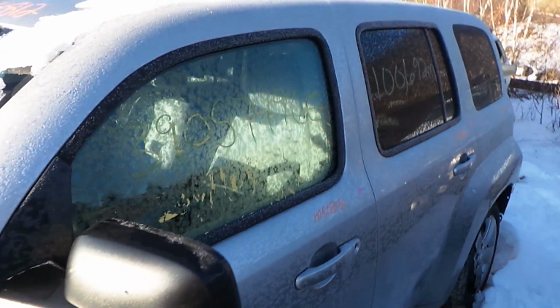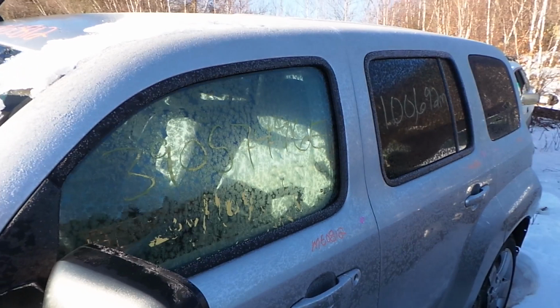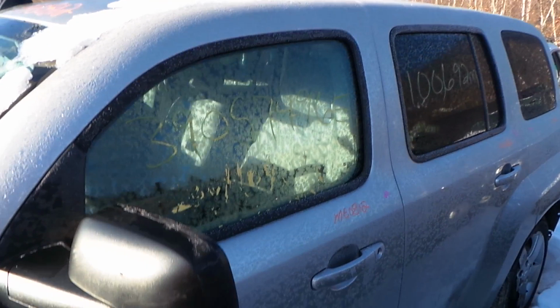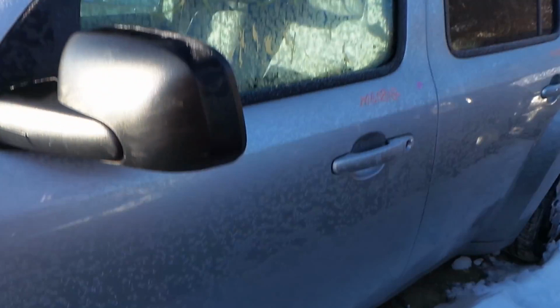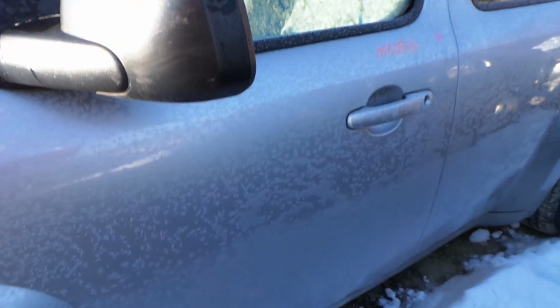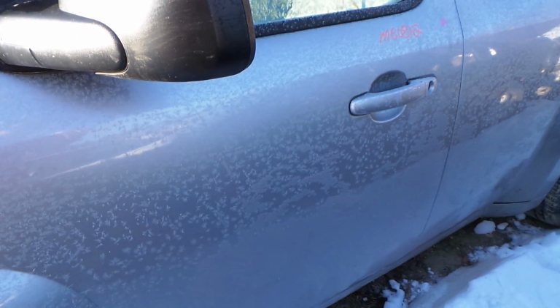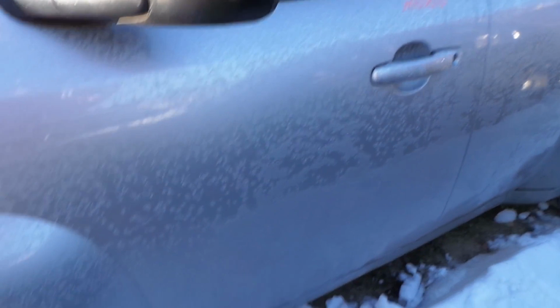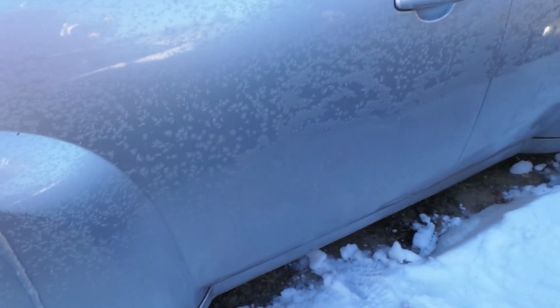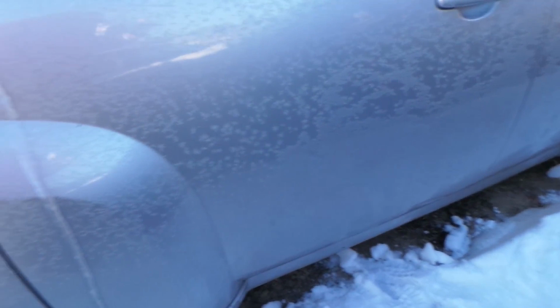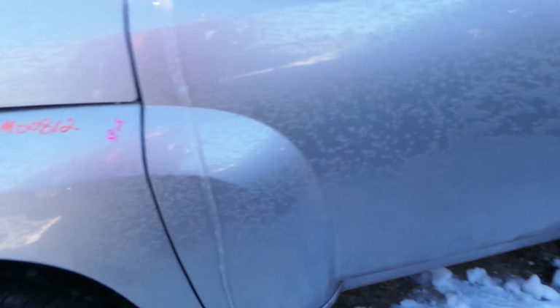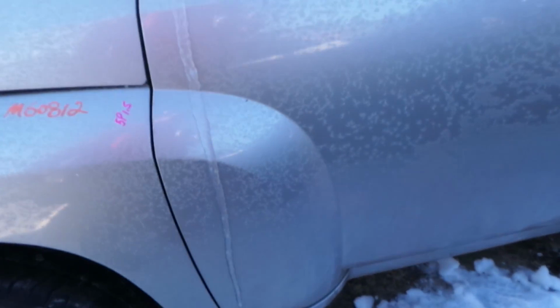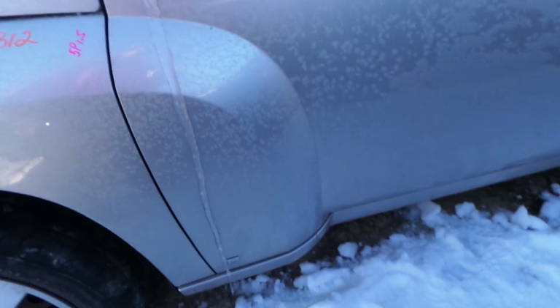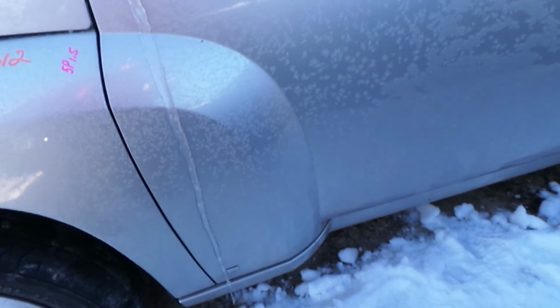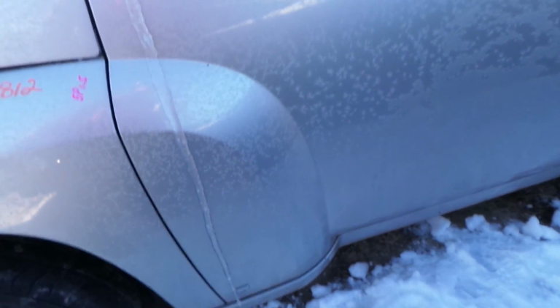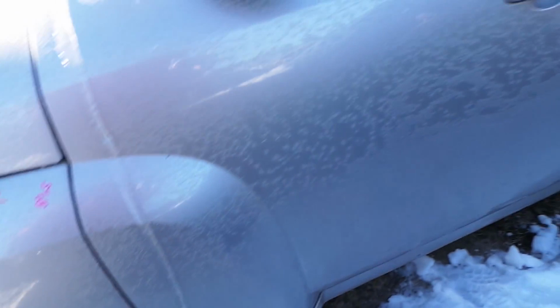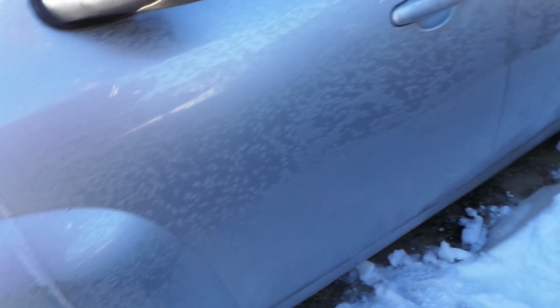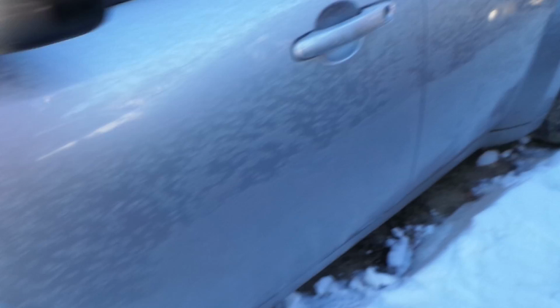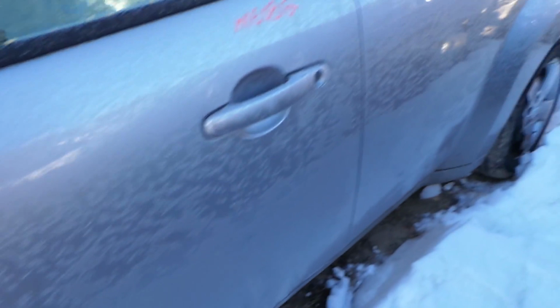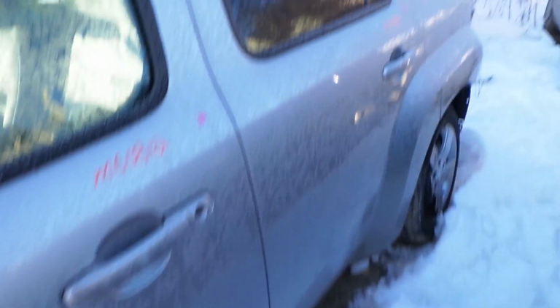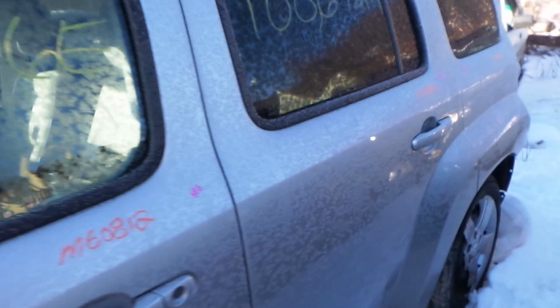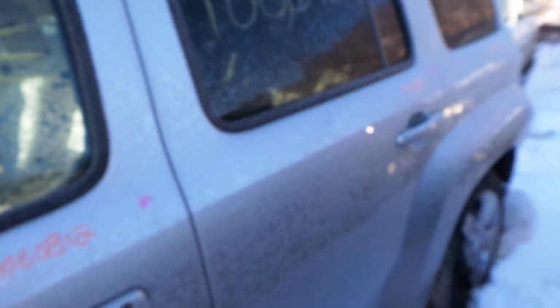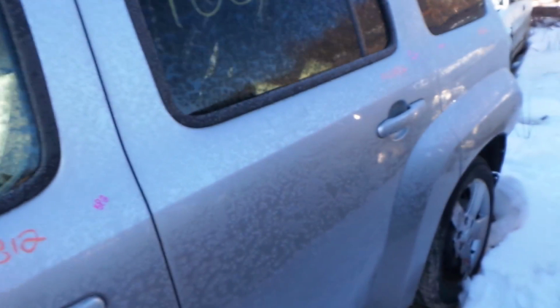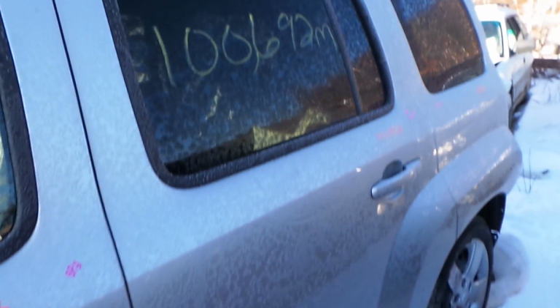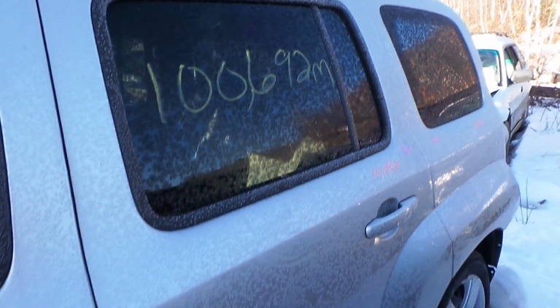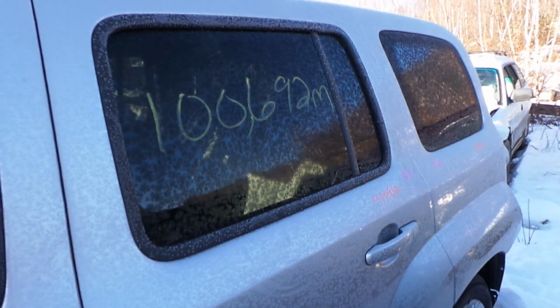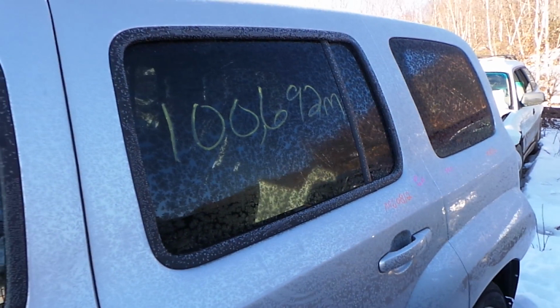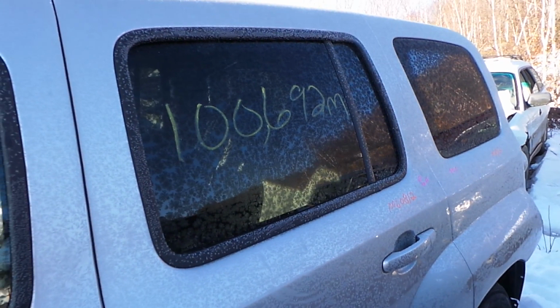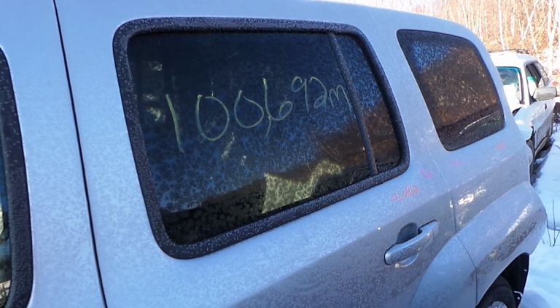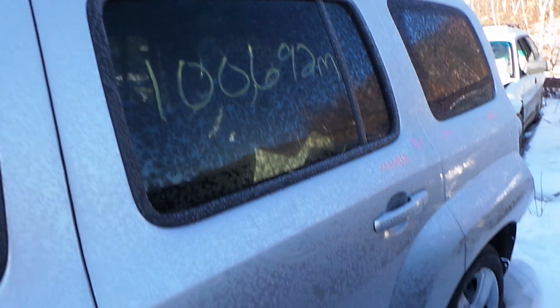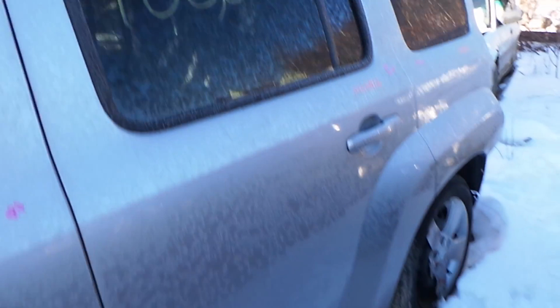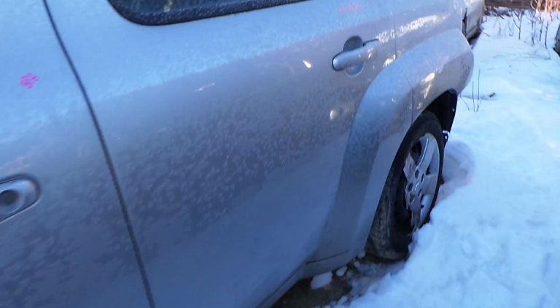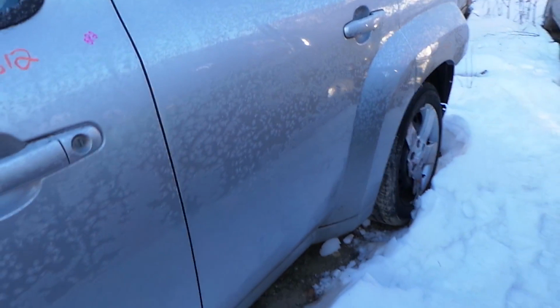The driver's side door has a couple of small parking lot pings on it but it's in very good condition for the year of the car. The driver's side rear door has a little bit of rust on the bottom but it's still in great condition for the year.